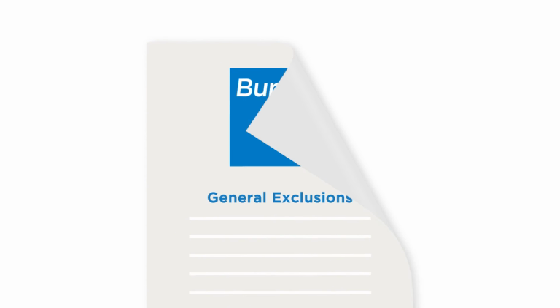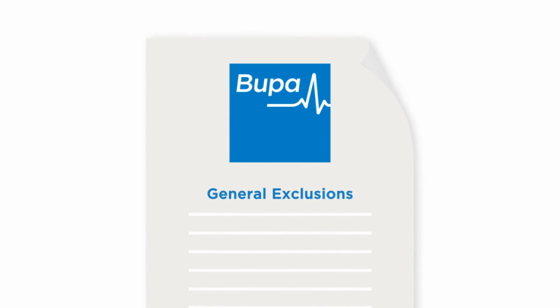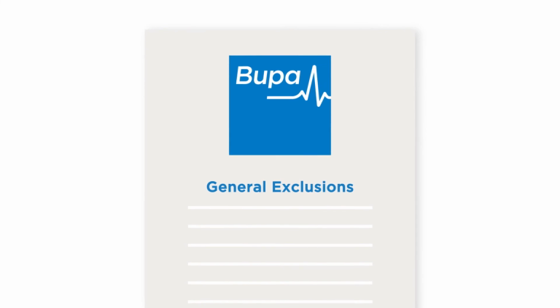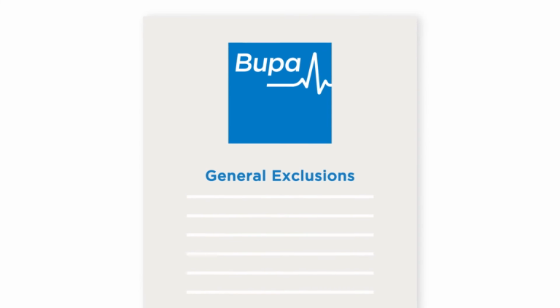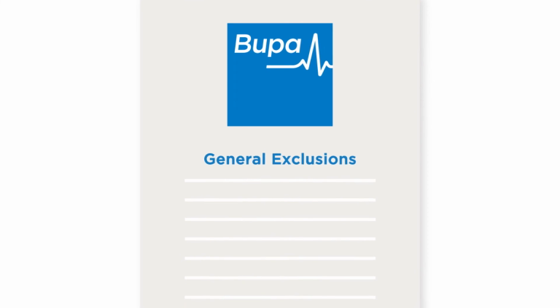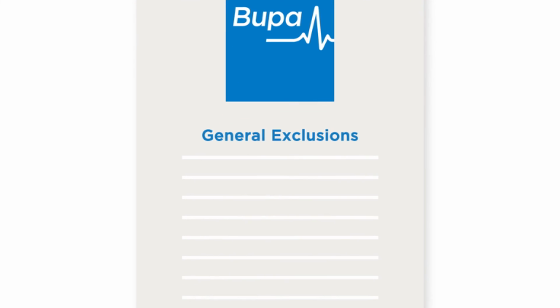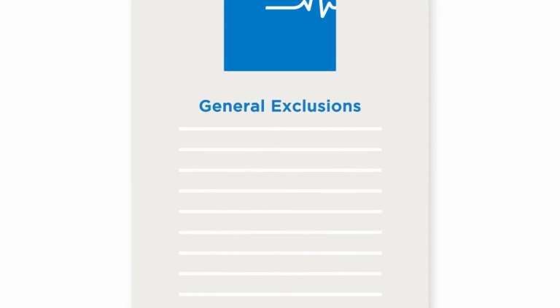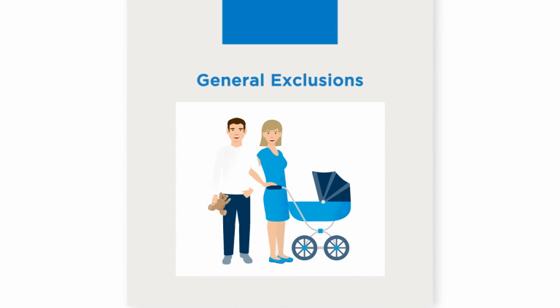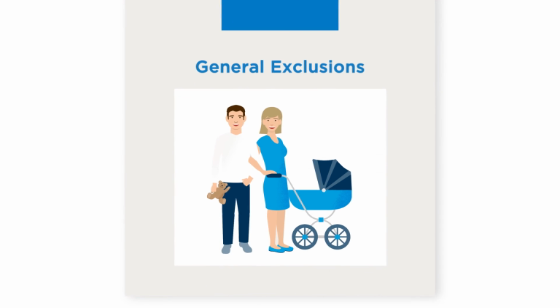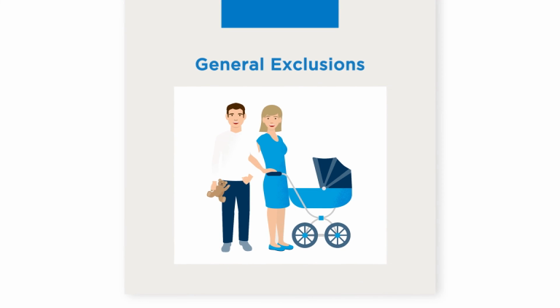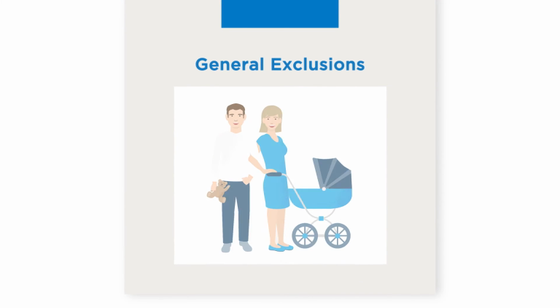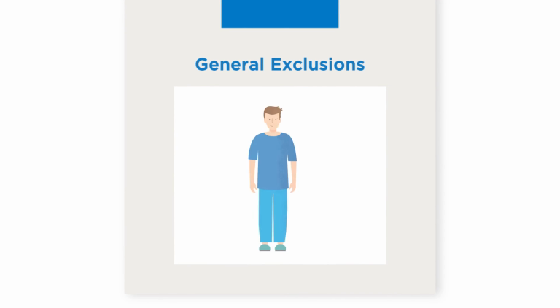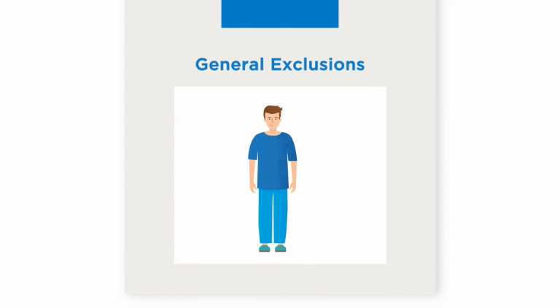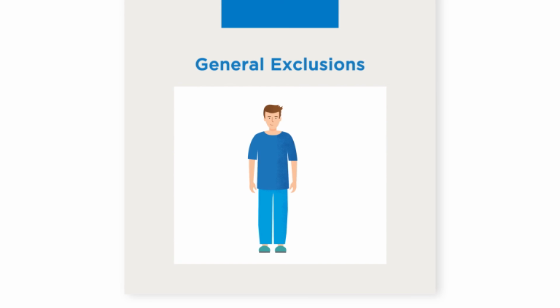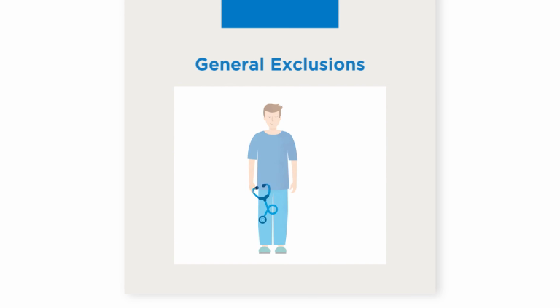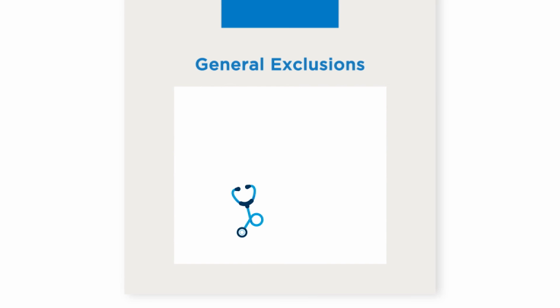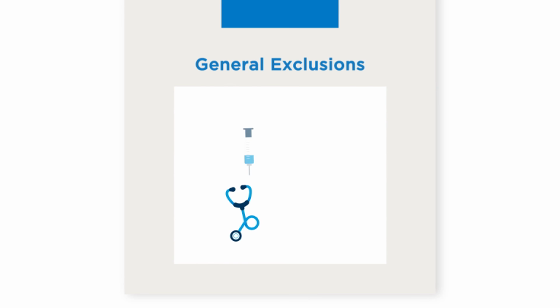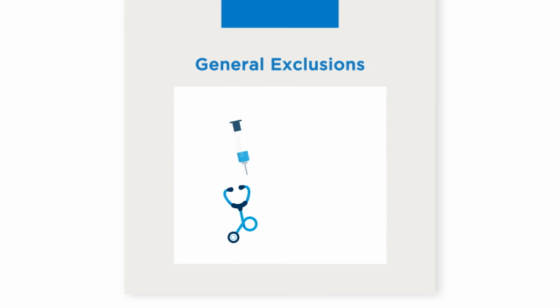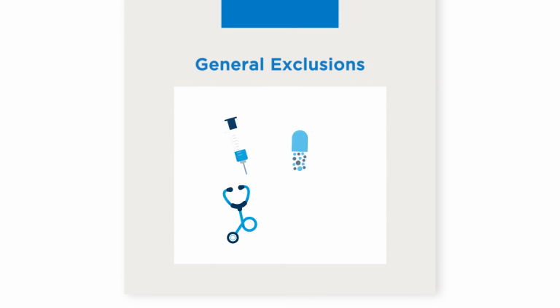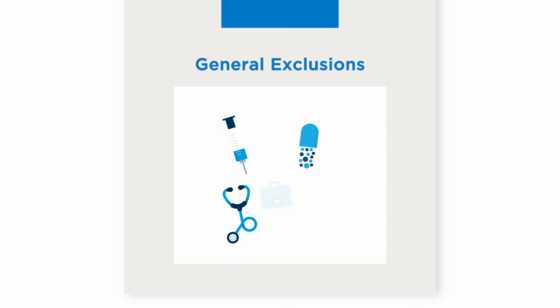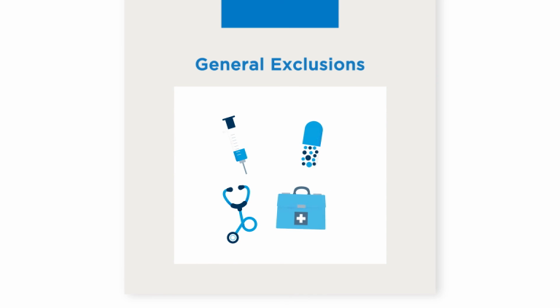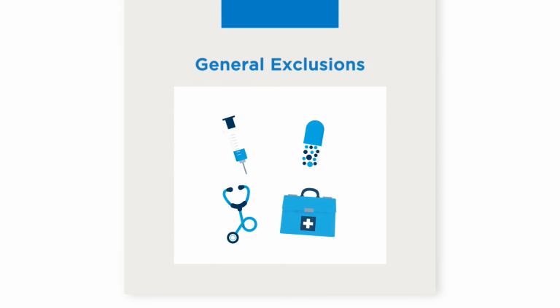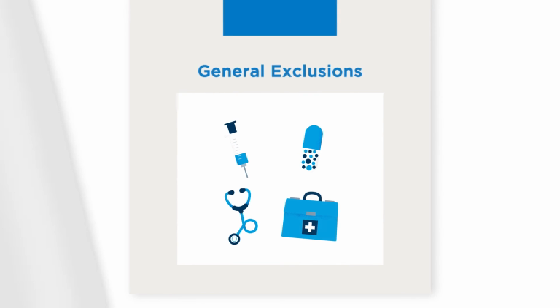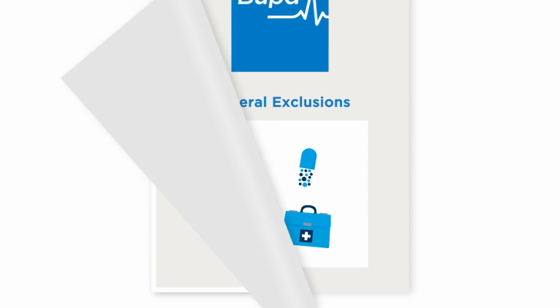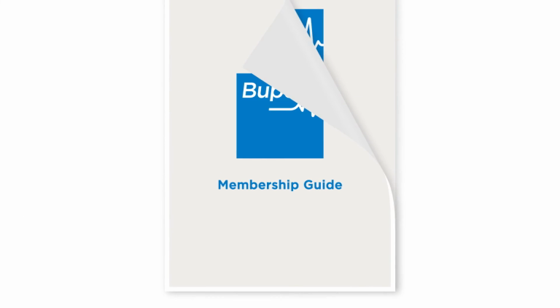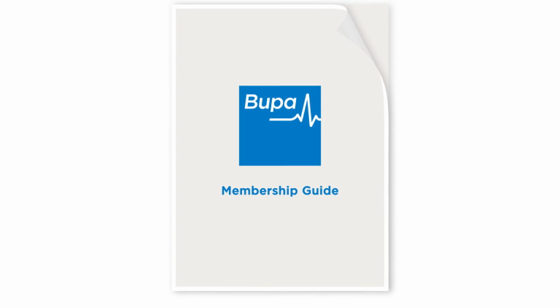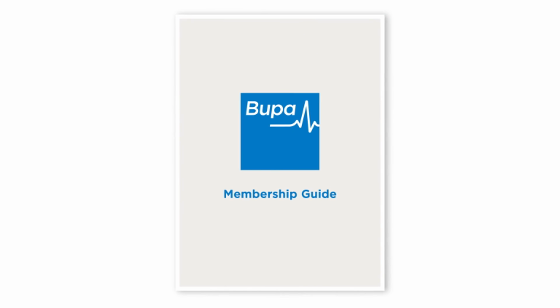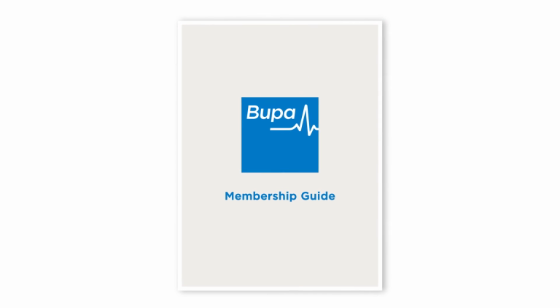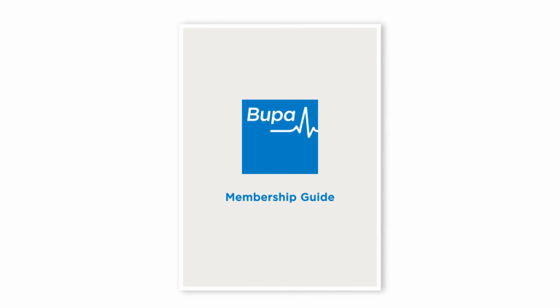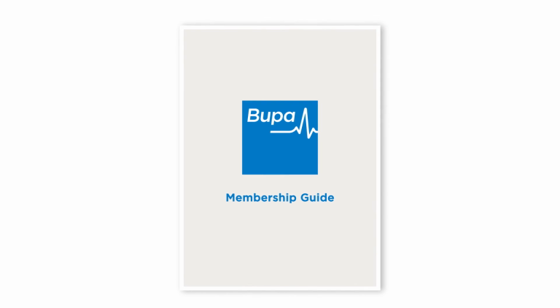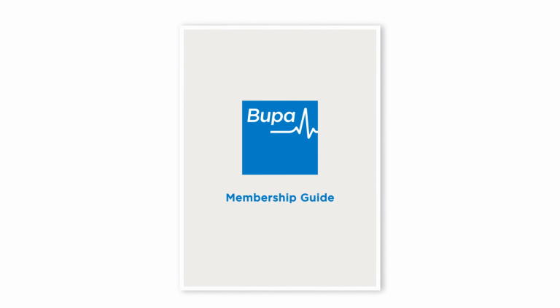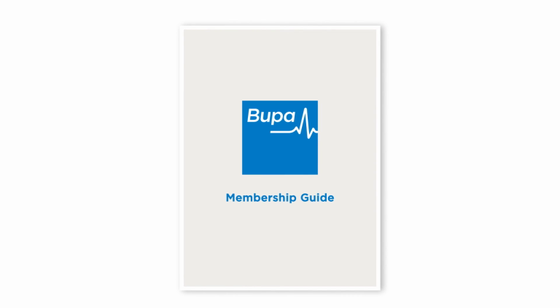Your policy will have some general exclusions such as pregnancies, cosmetic surgery and the maintenance of chronic conditions, and these usually aren't covered. Check your membership guide for full details.